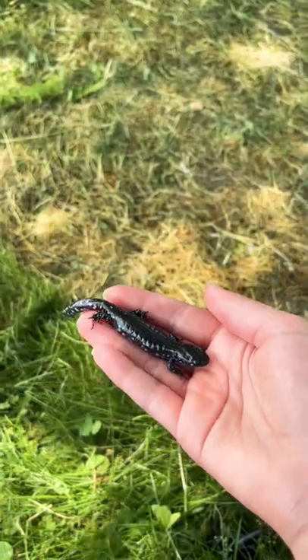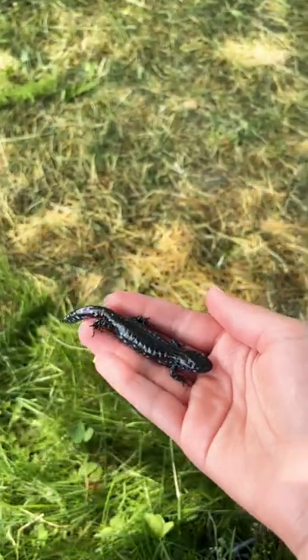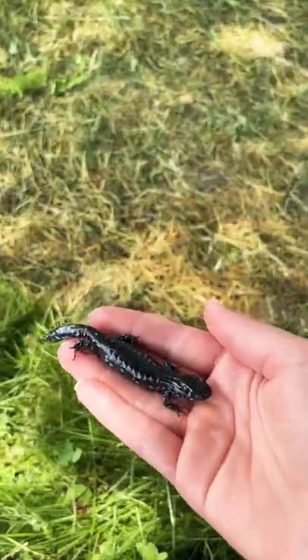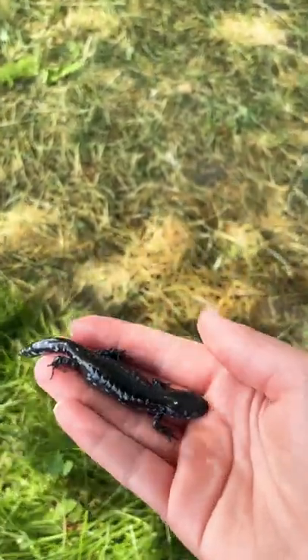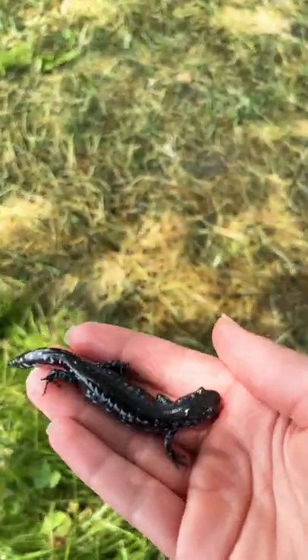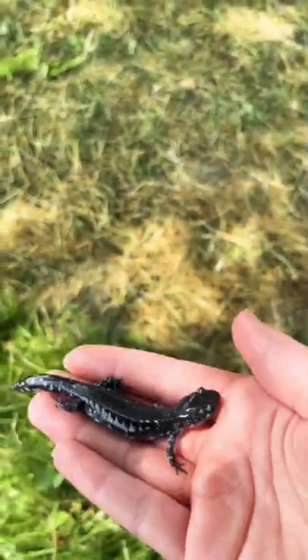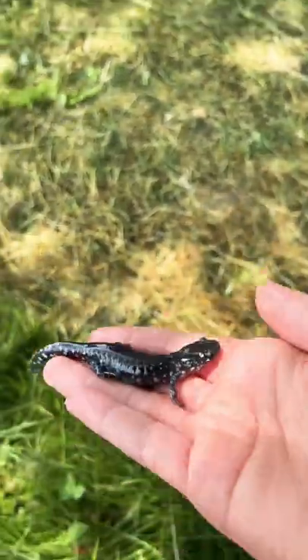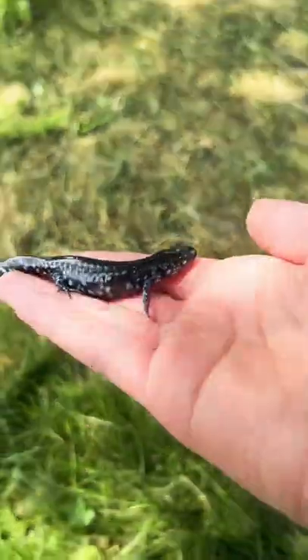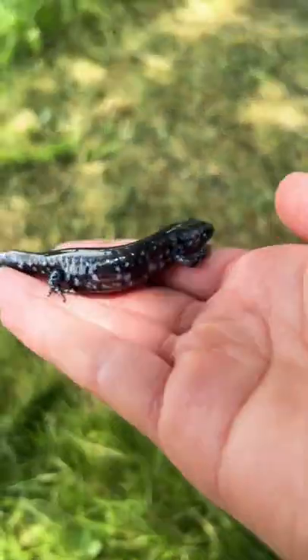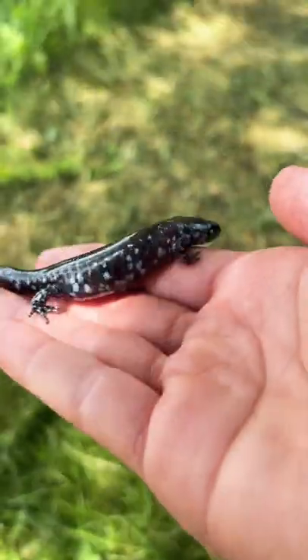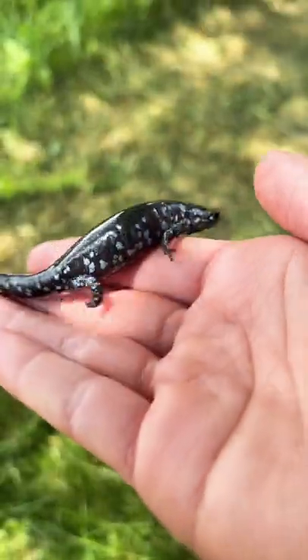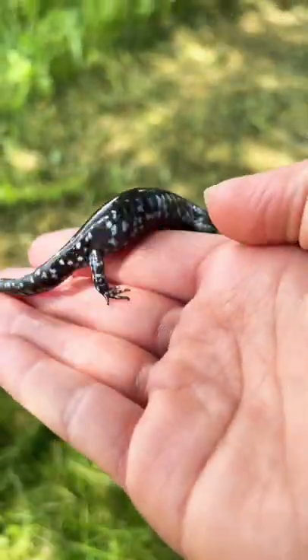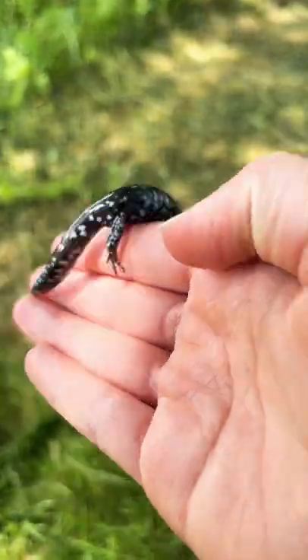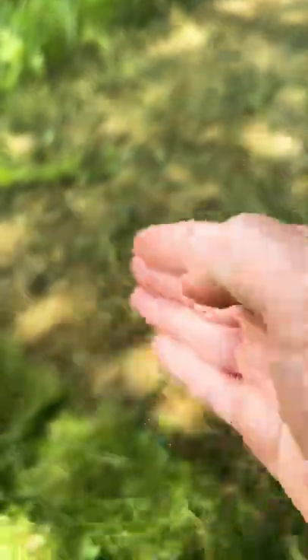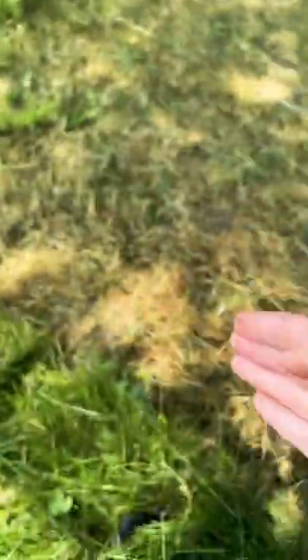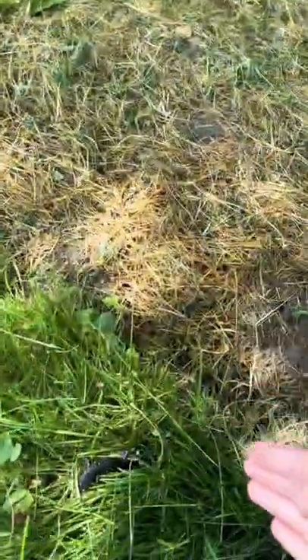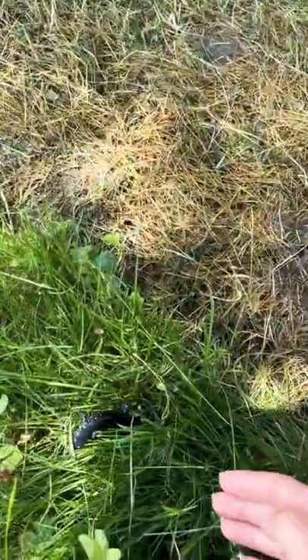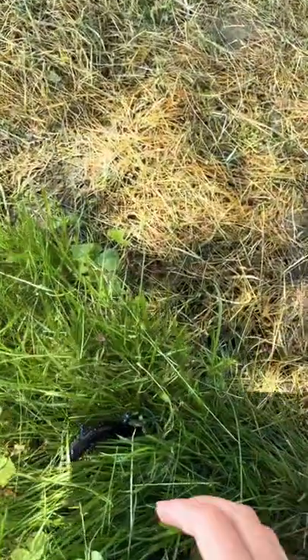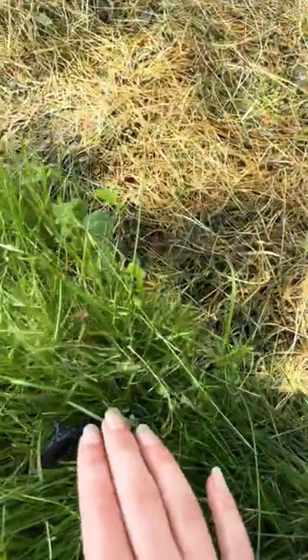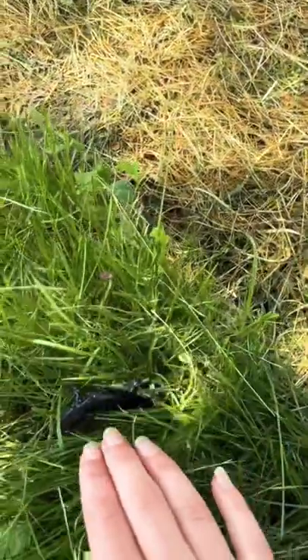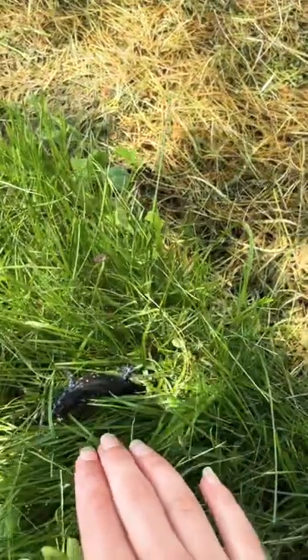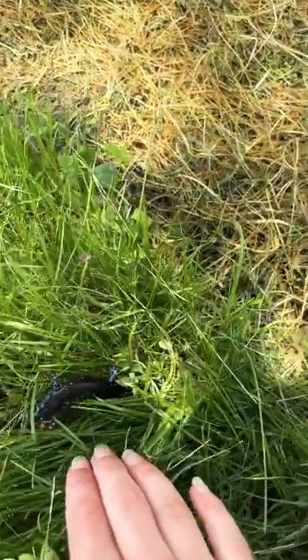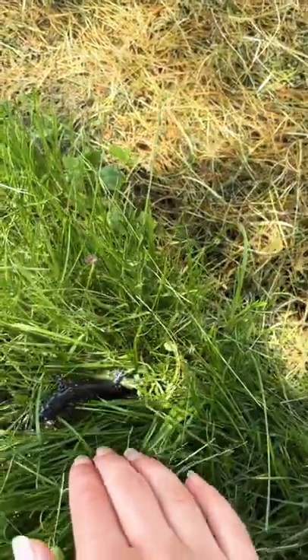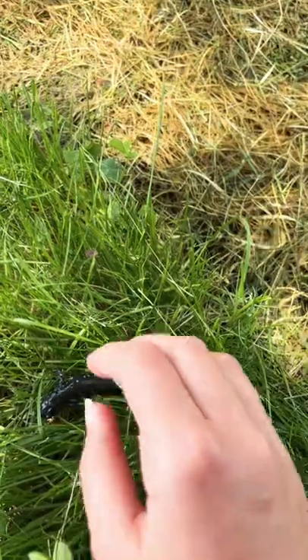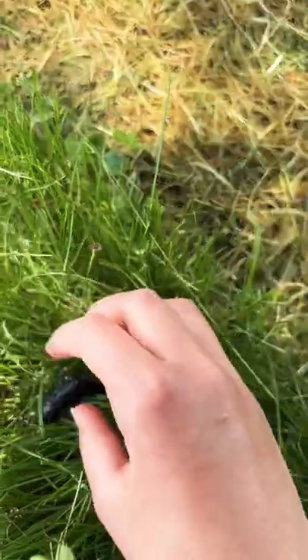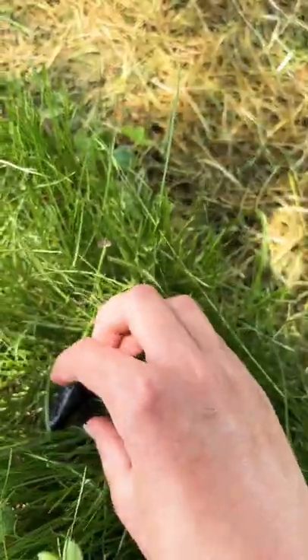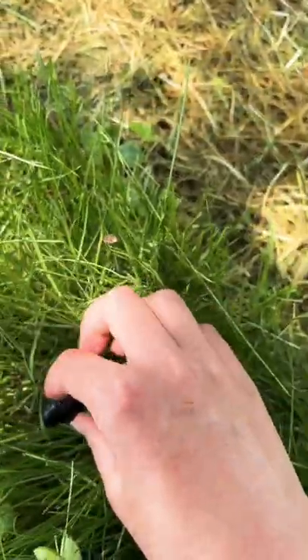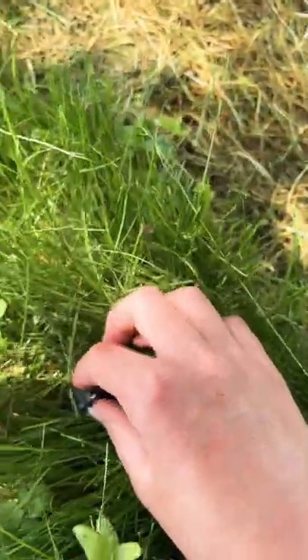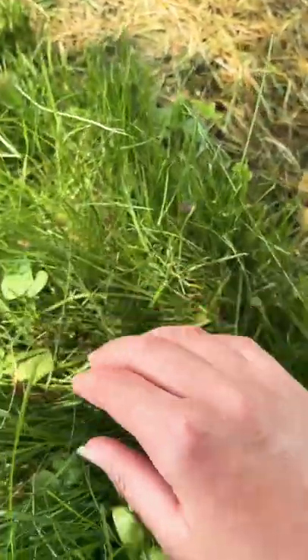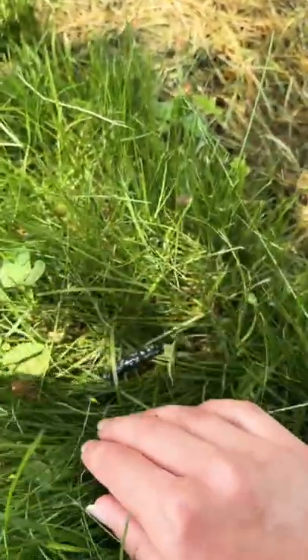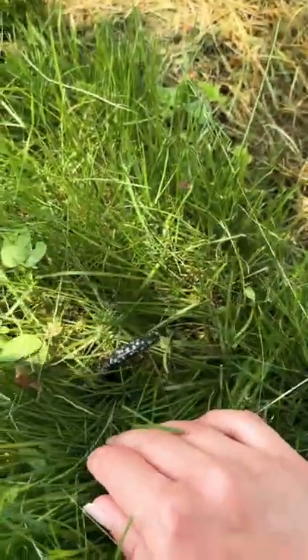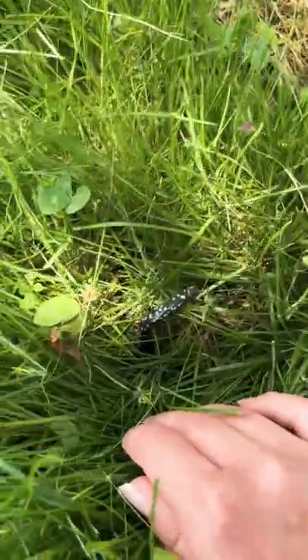I found this little guy today. He is a blue spotted salamander and we just found him underneath my gymnastics mat. You can go under there buddy.